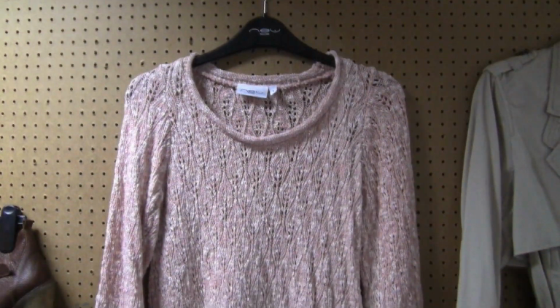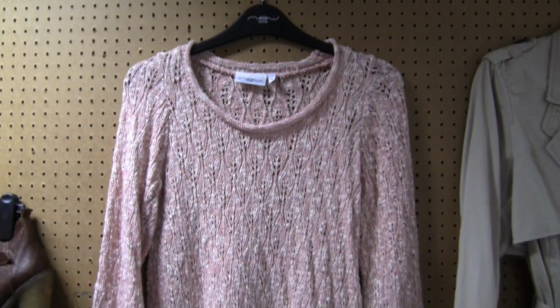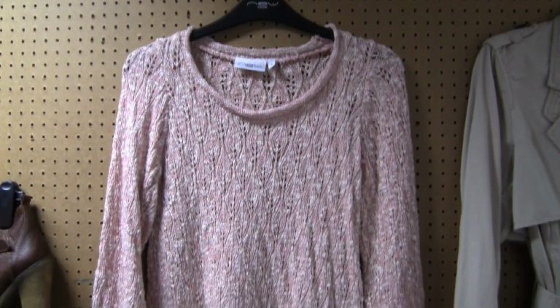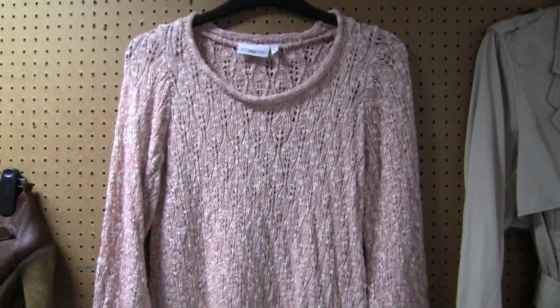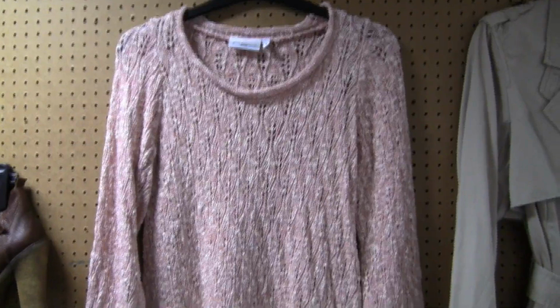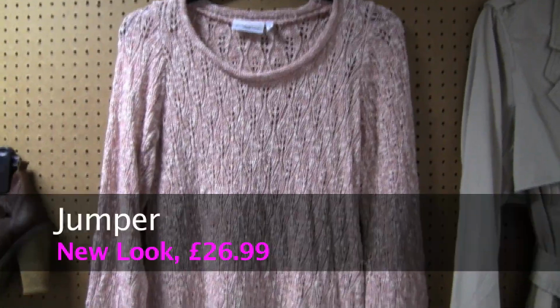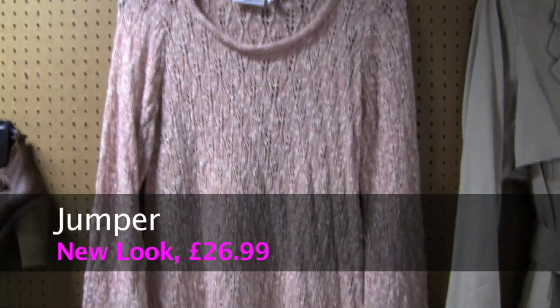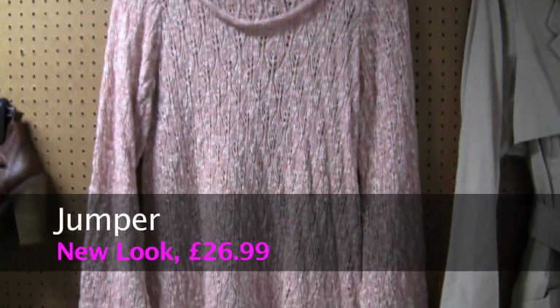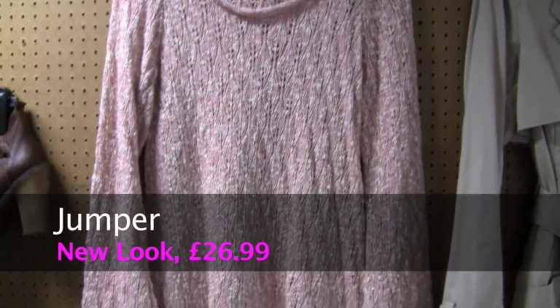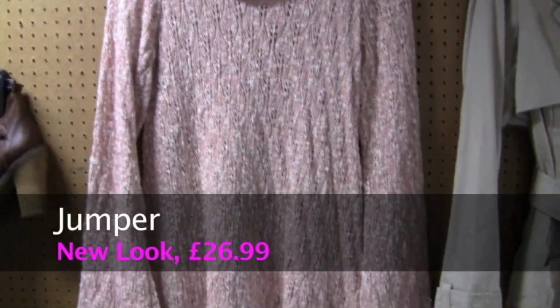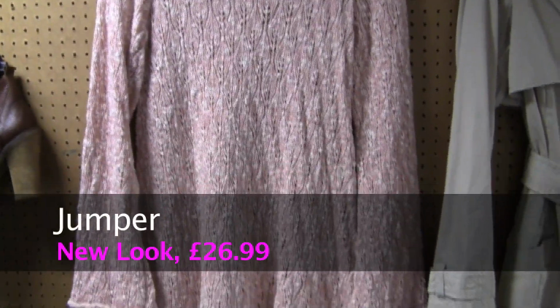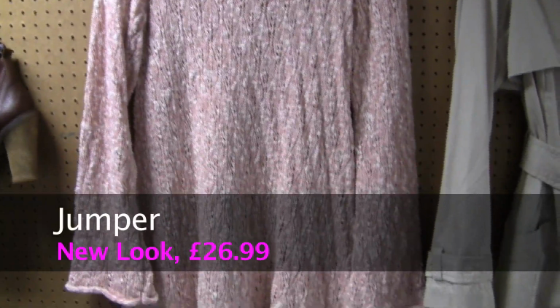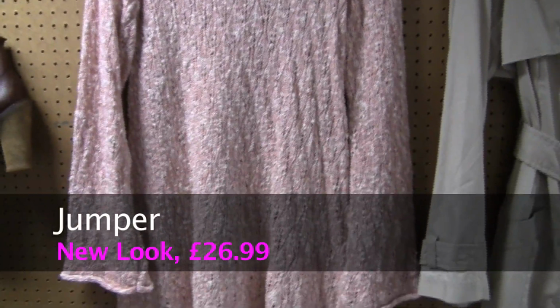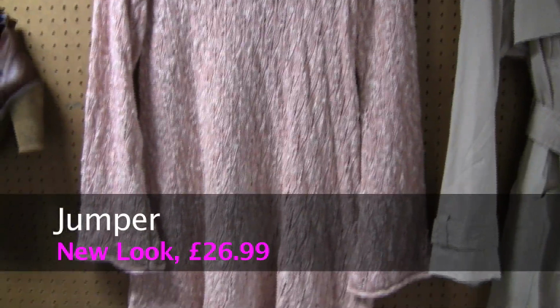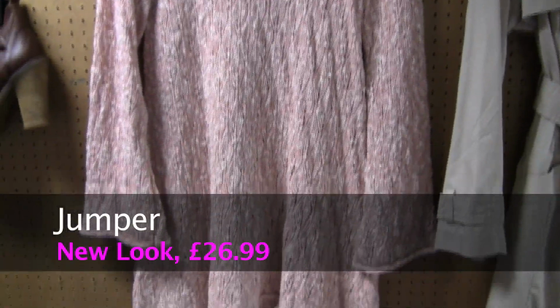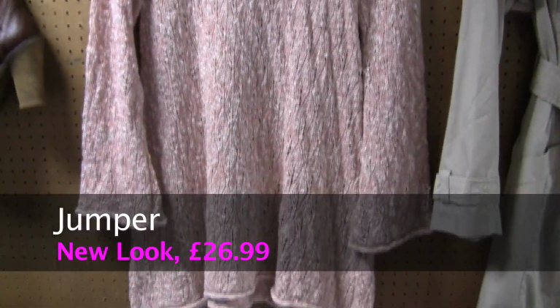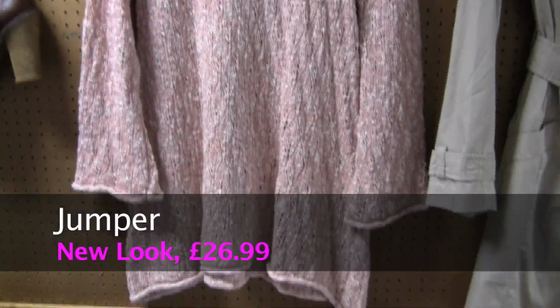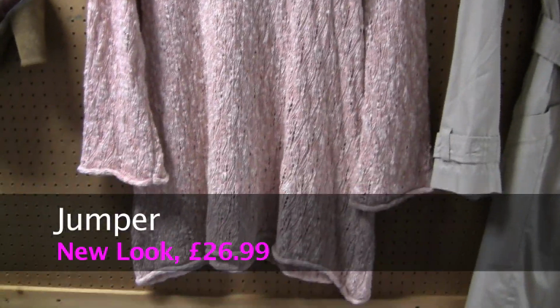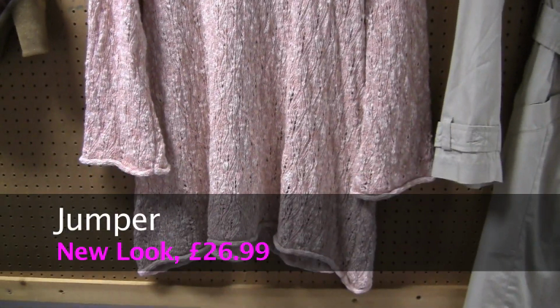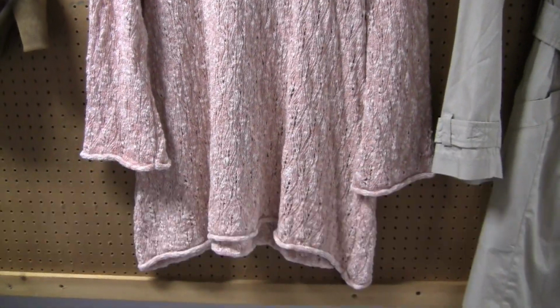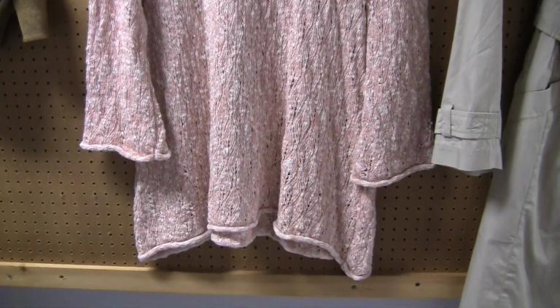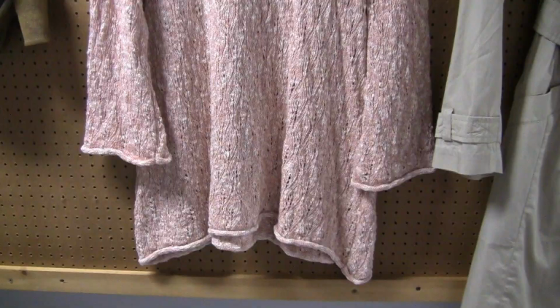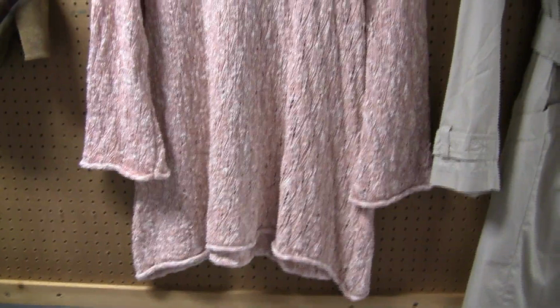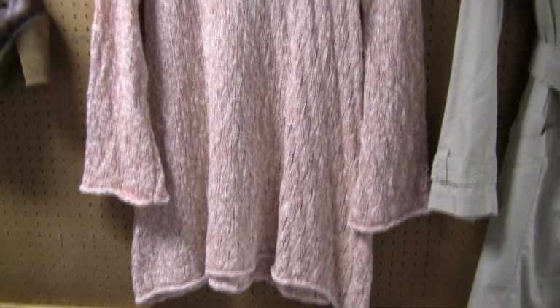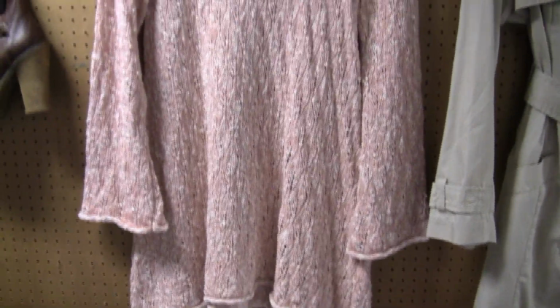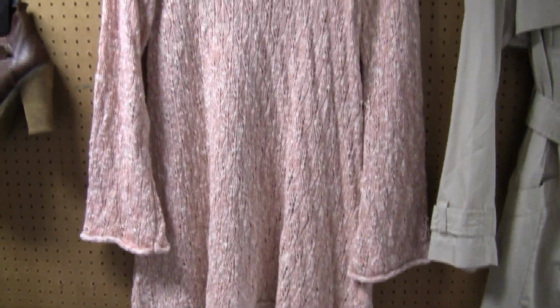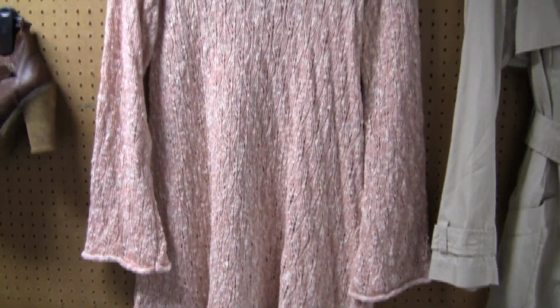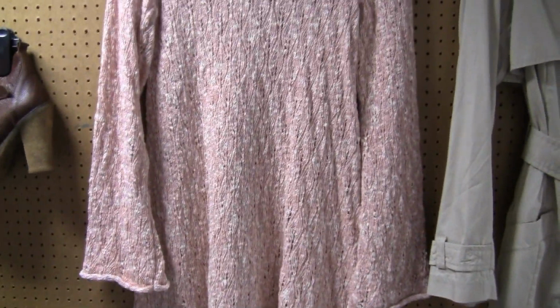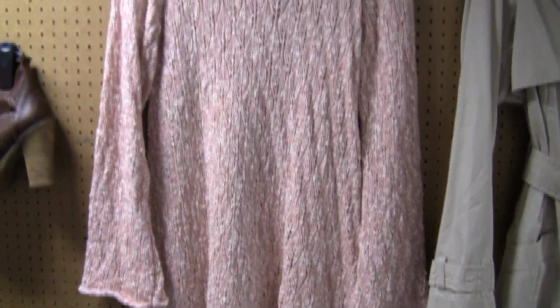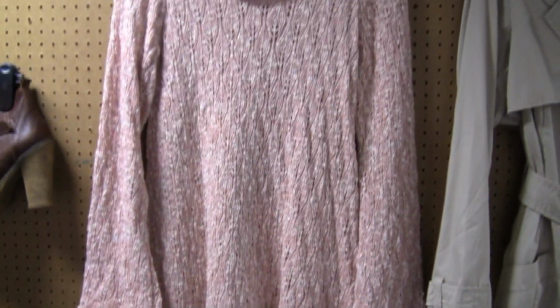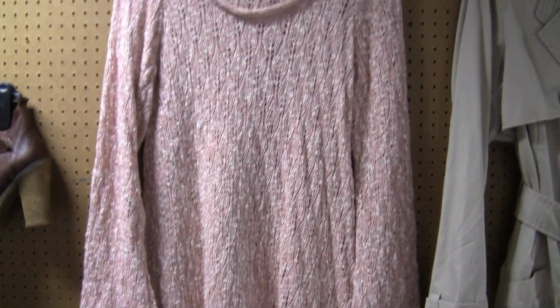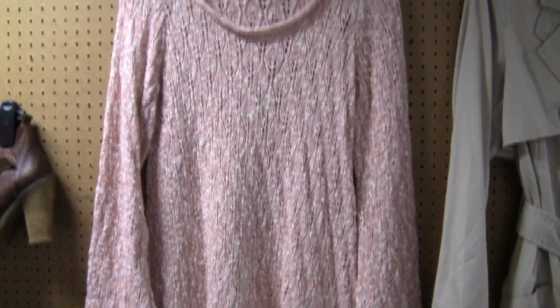This cute spring knit is perfect to keep the cold out but still embraces the new season. Wear with tights or denim and remember to layer with the knits to keep you warm and bang on trend.